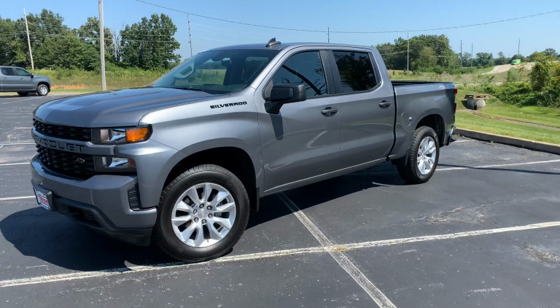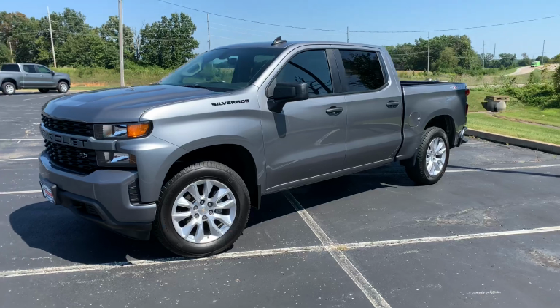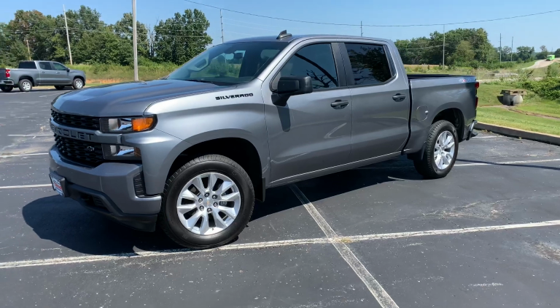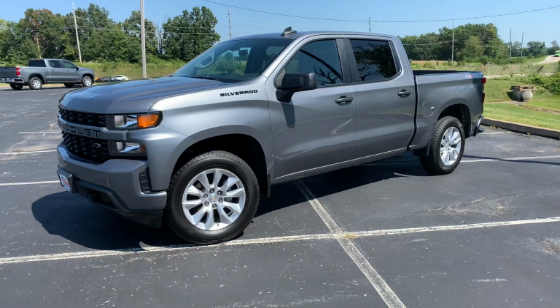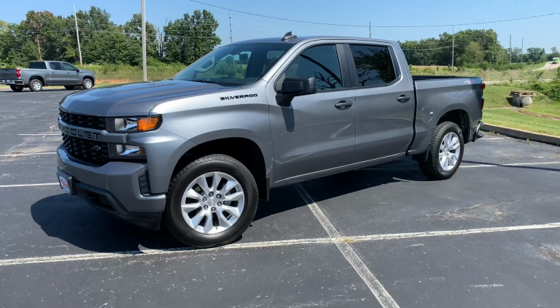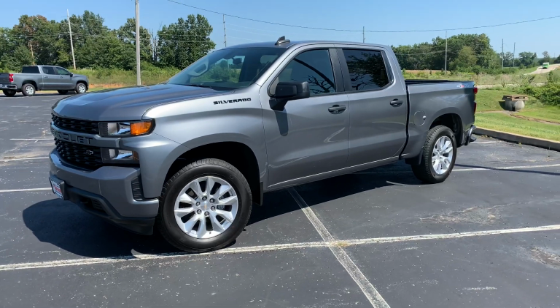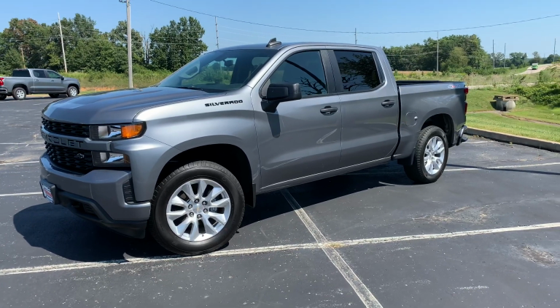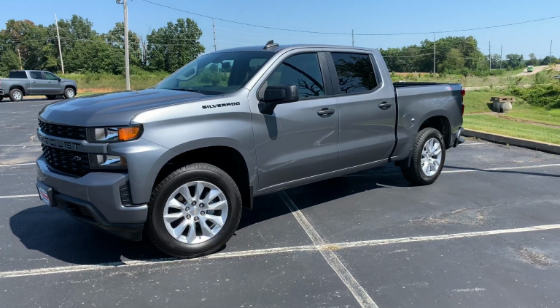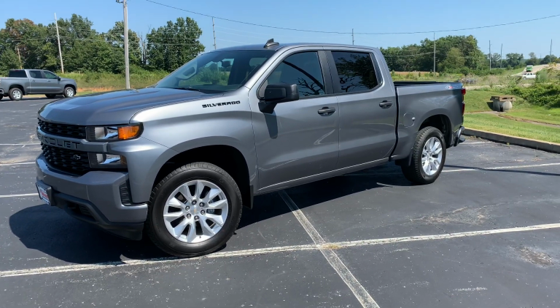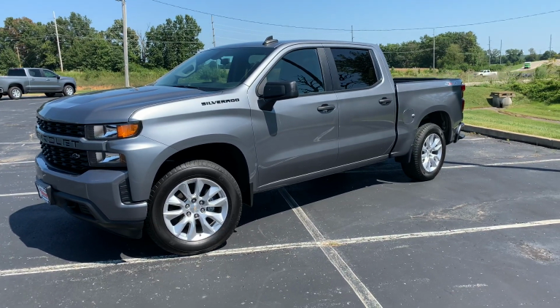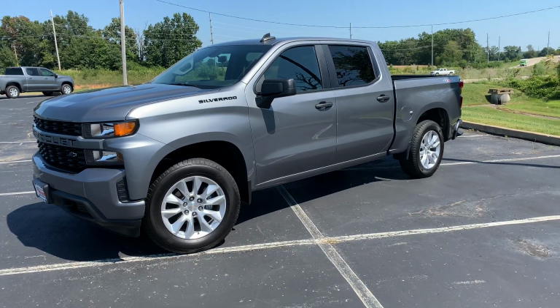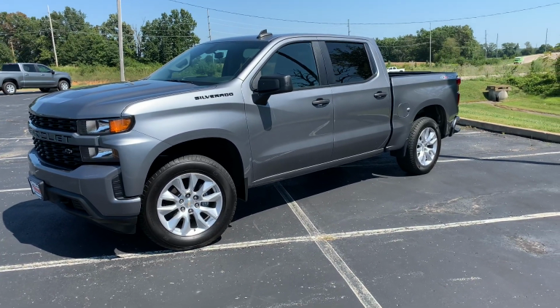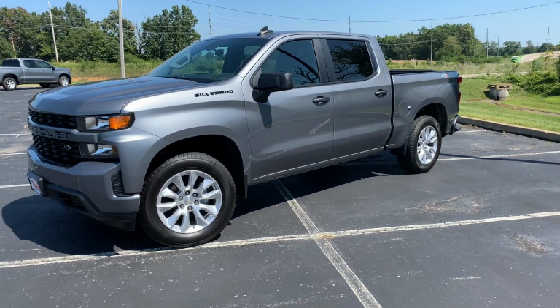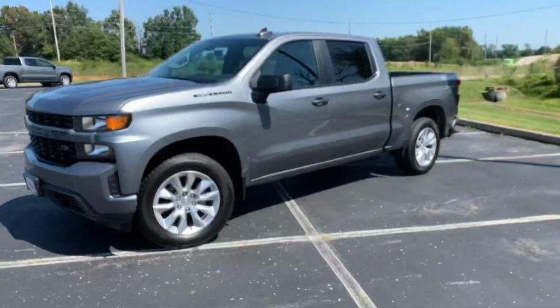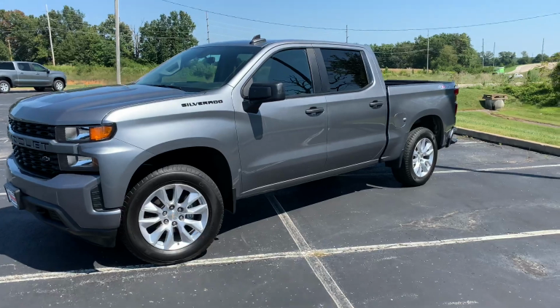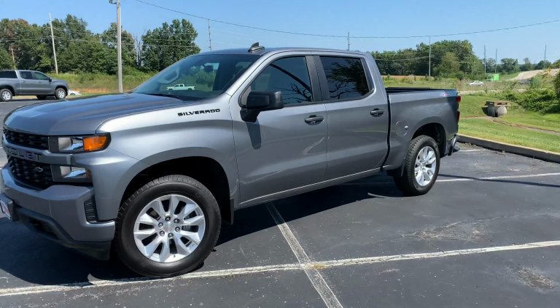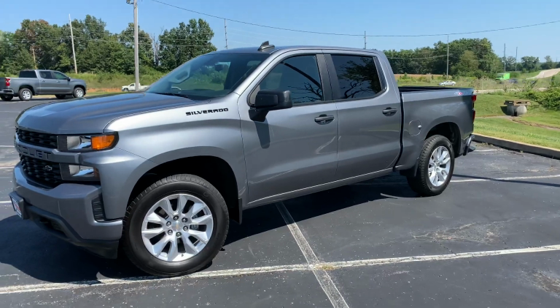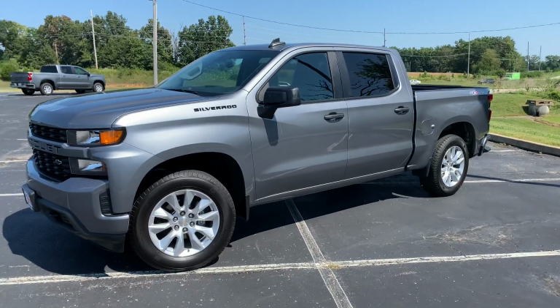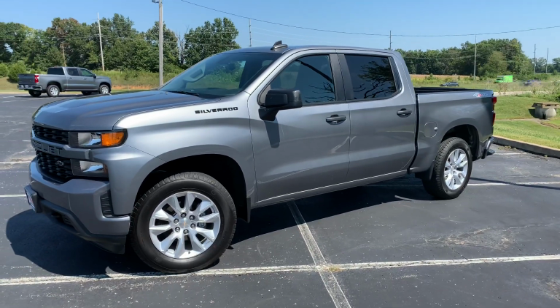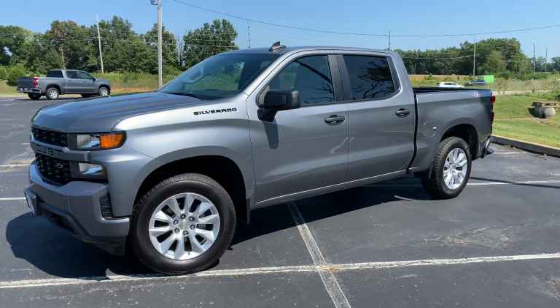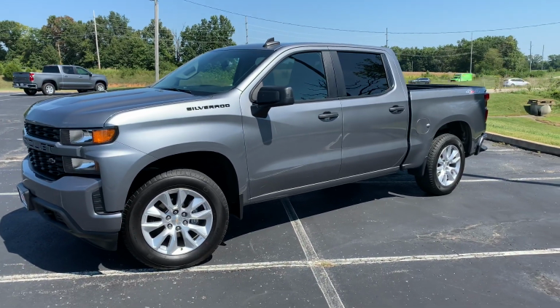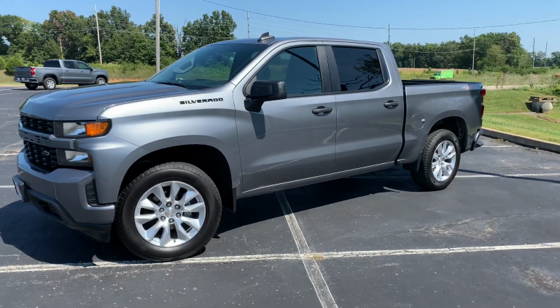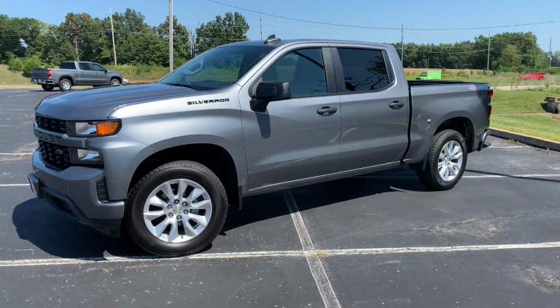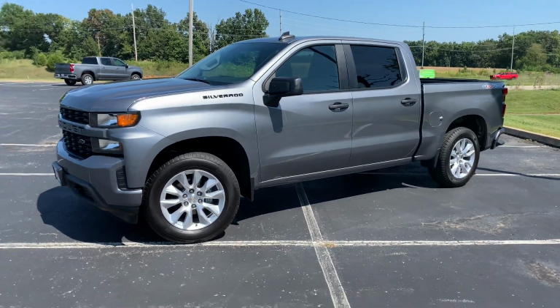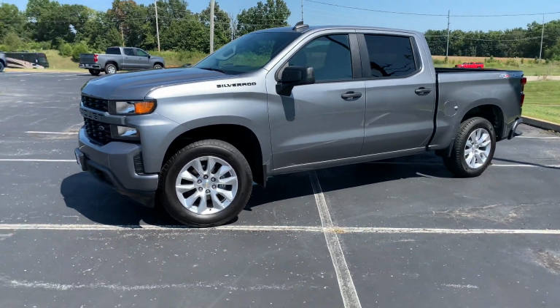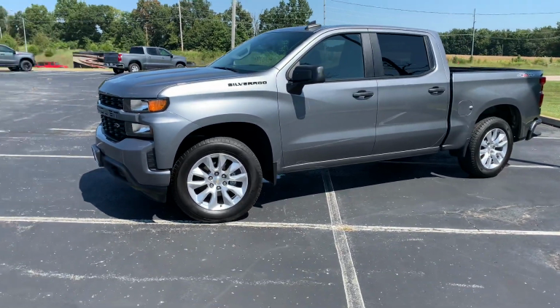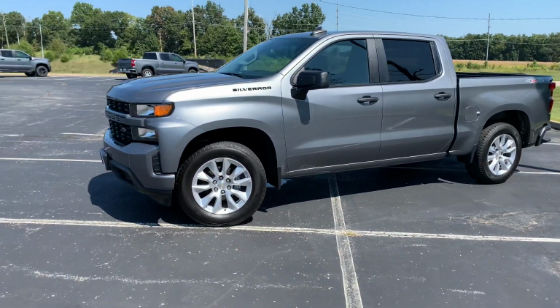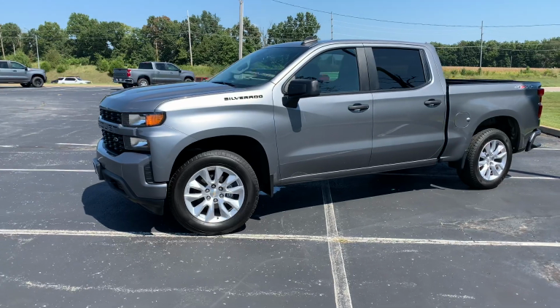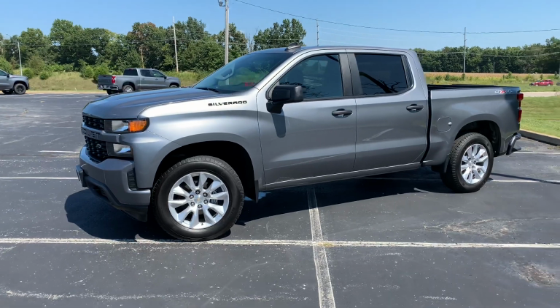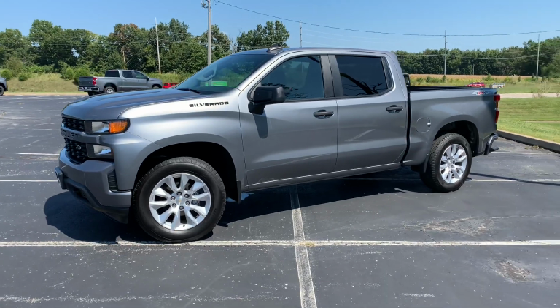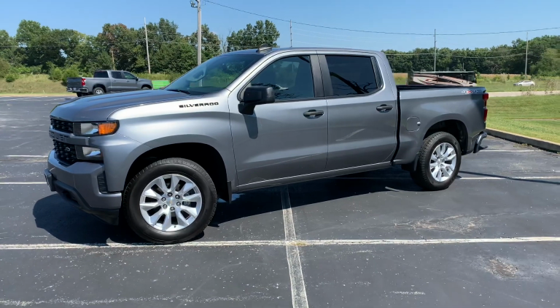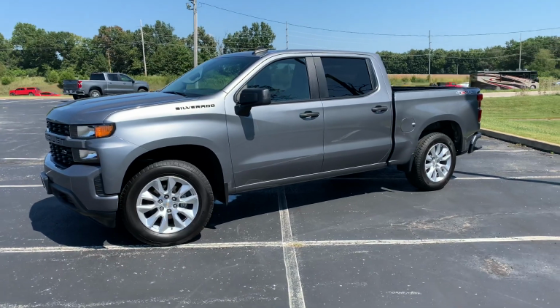I would definitely say if you're in the market for a new Silverado, don't shy away from the 2.7 — it's a great motor. It's got plenty of torque and it's got a good tow rating on it as well because of all that torque.